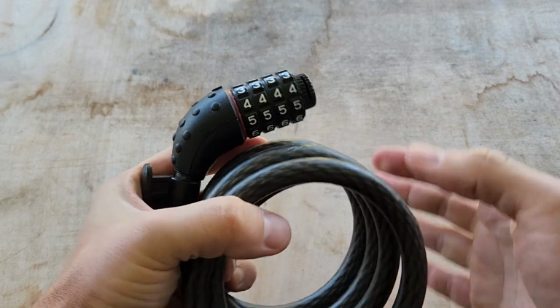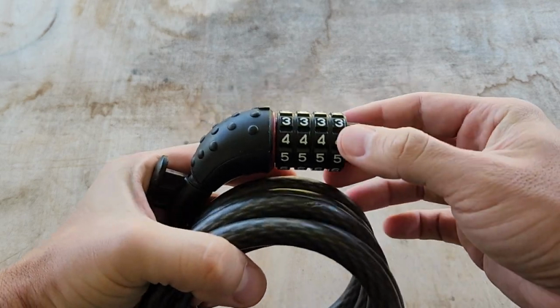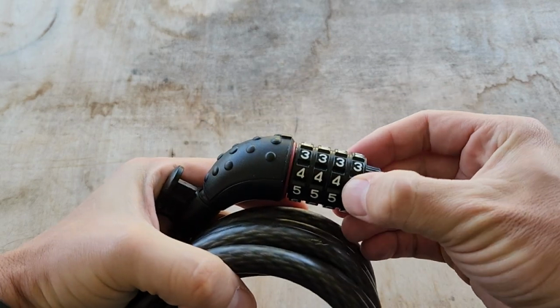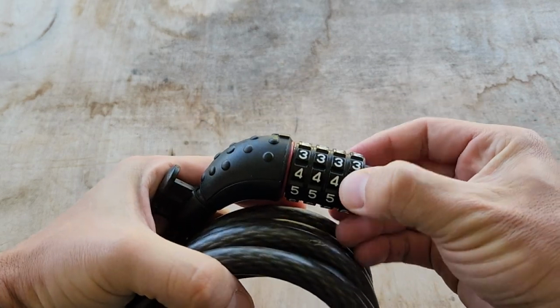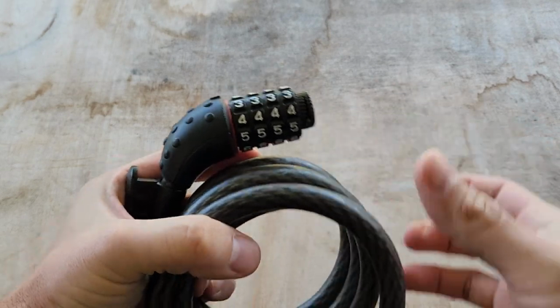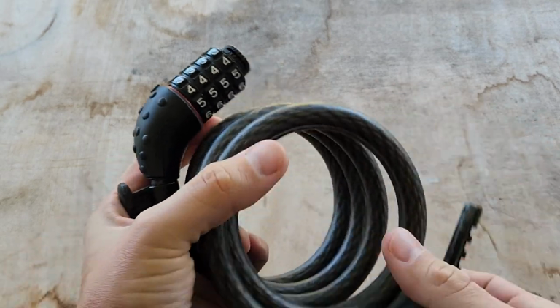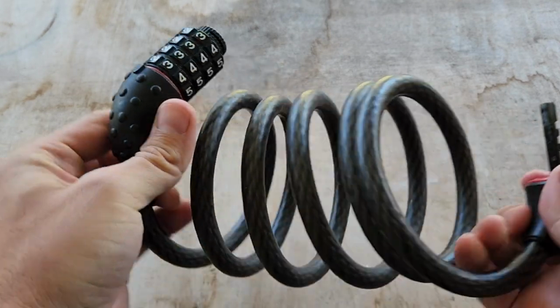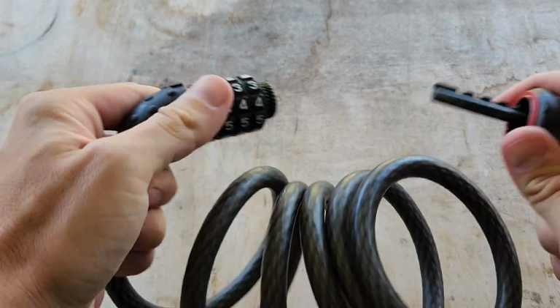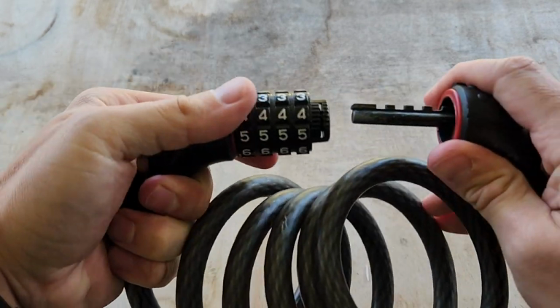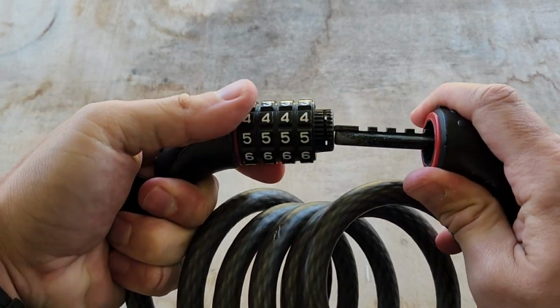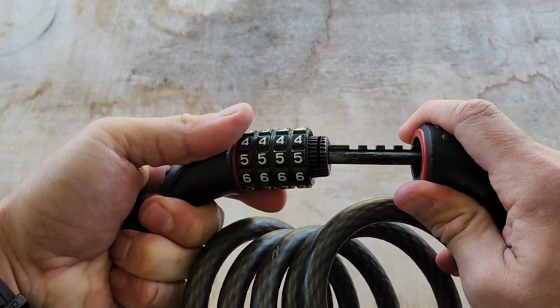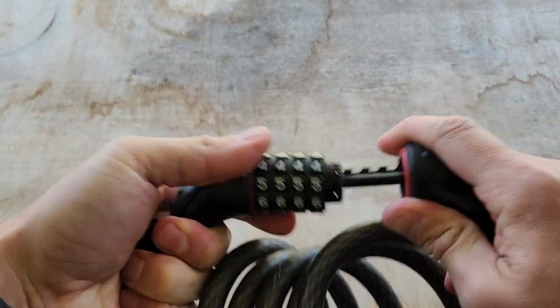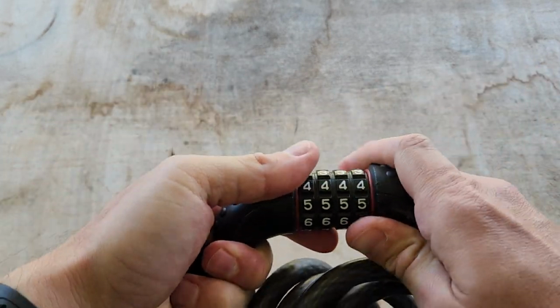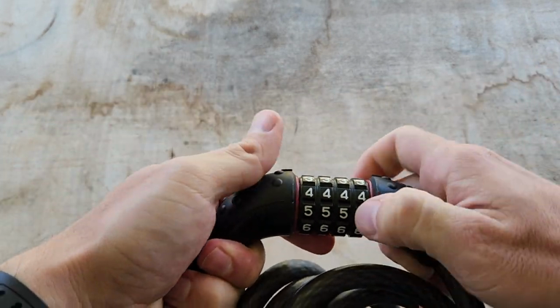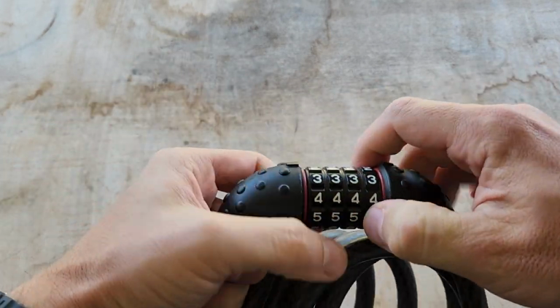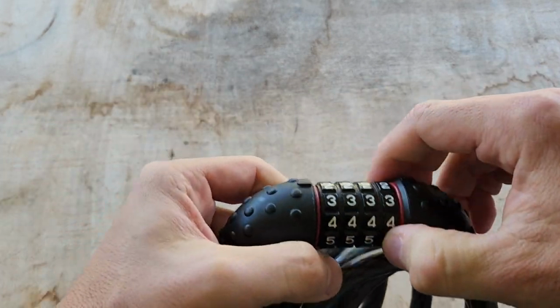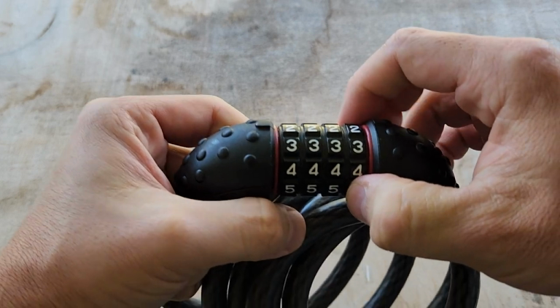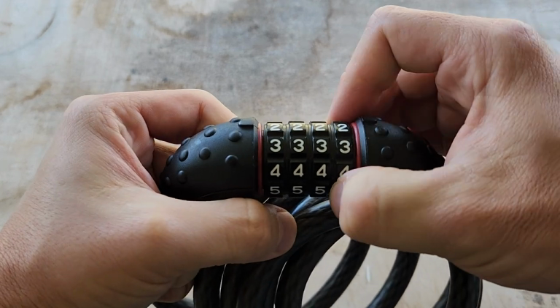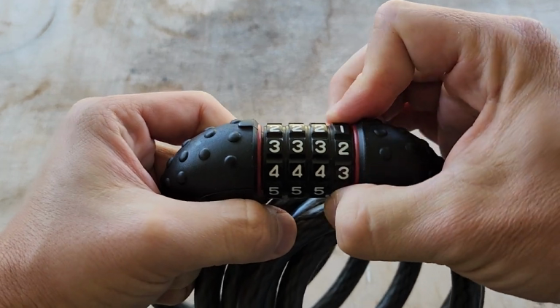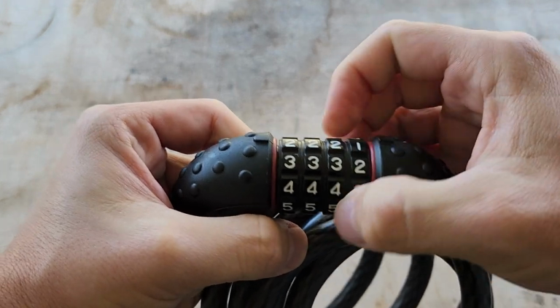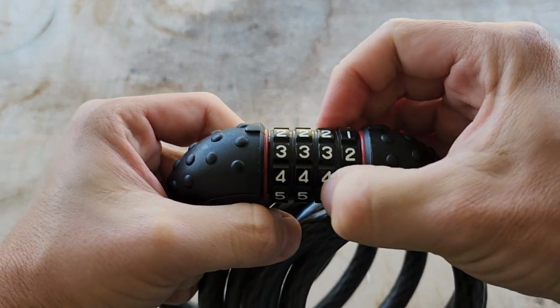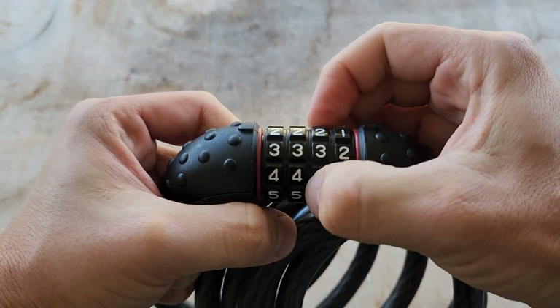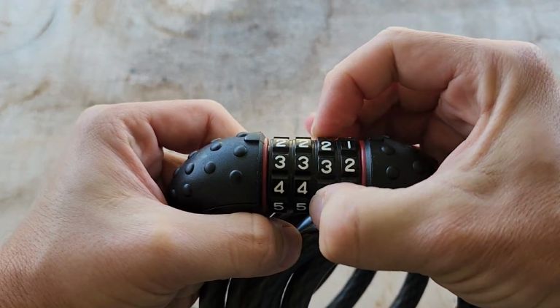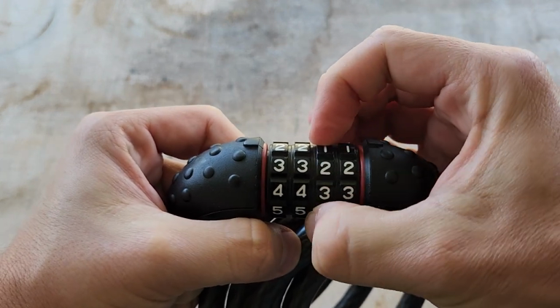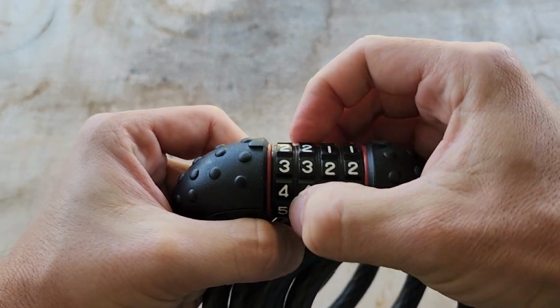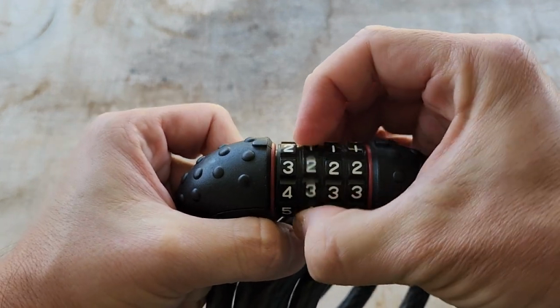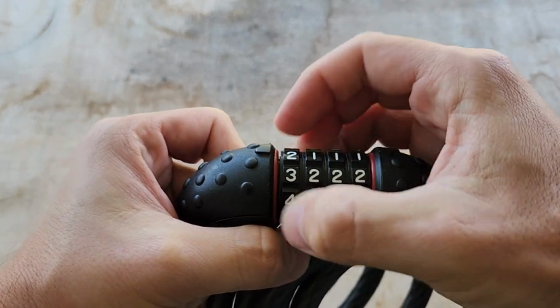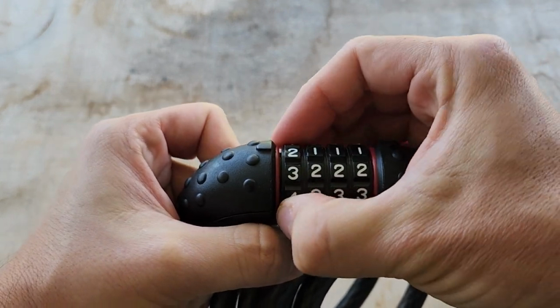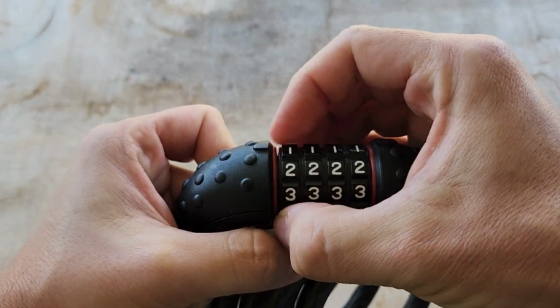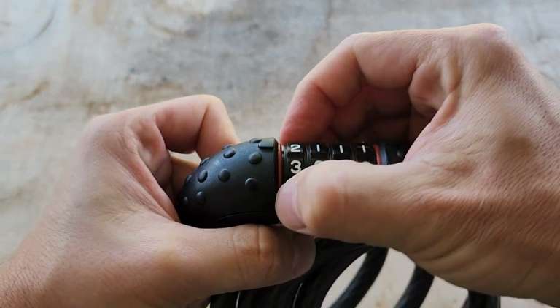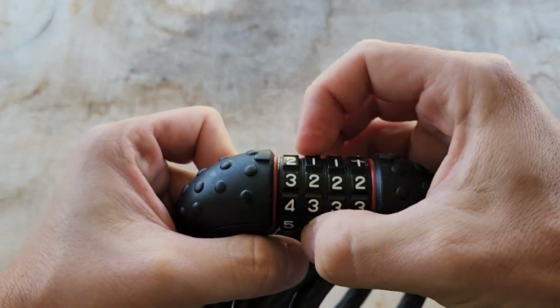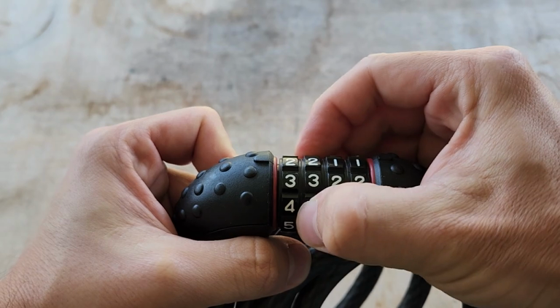The digits are nice — they feel nice and secure. They're not mushy or anything. They have a nice feel; they fall into place nicely.